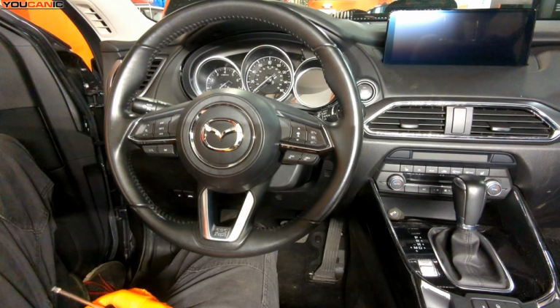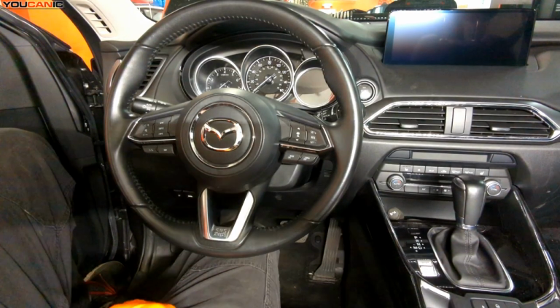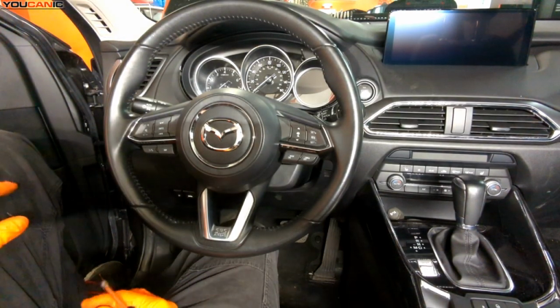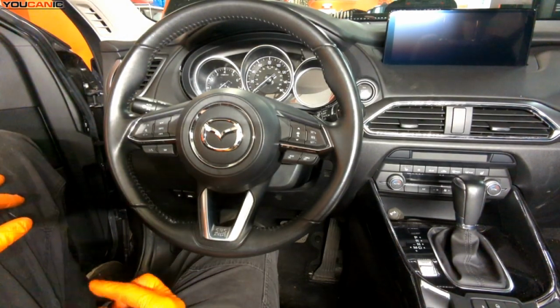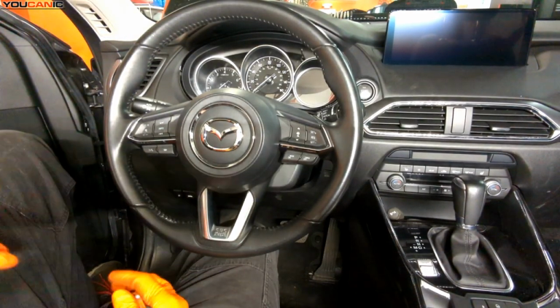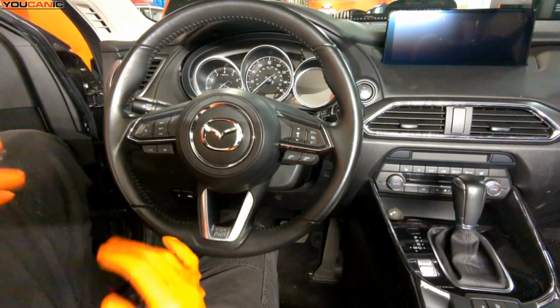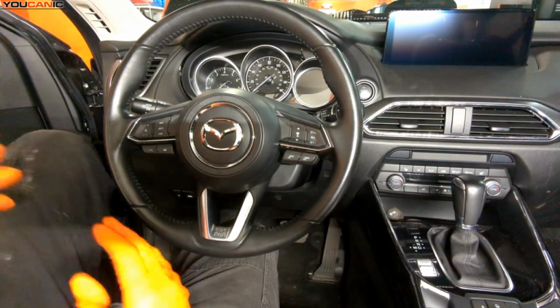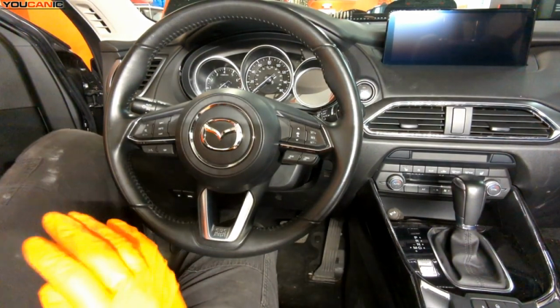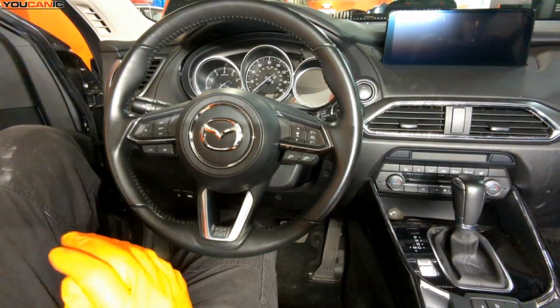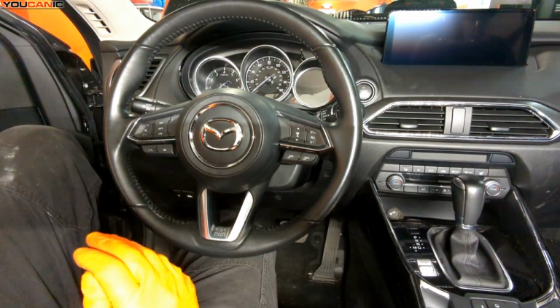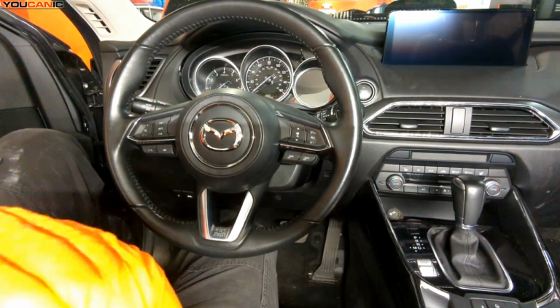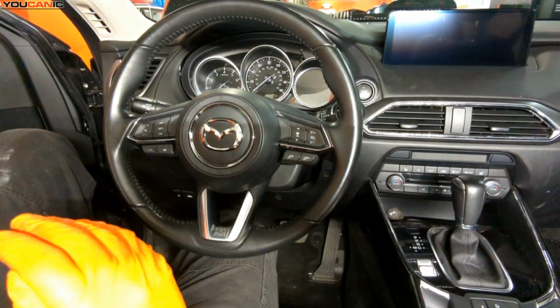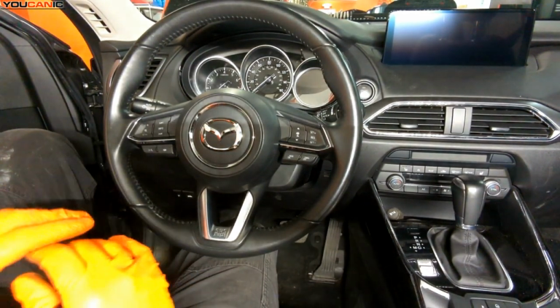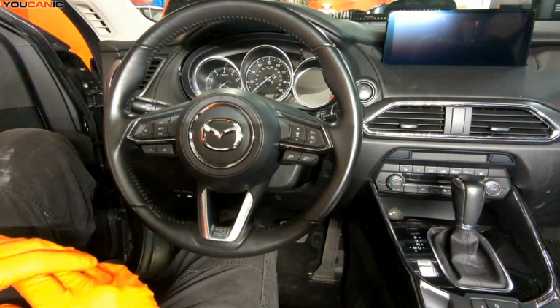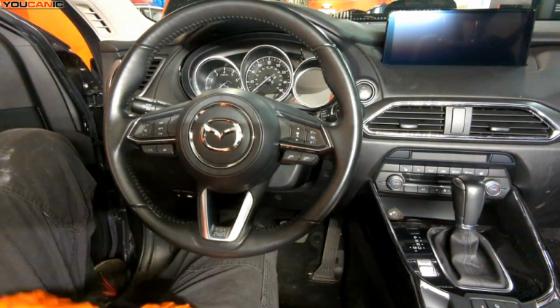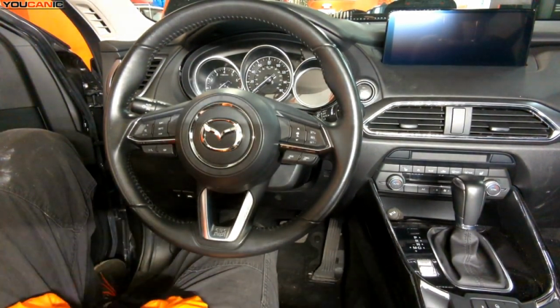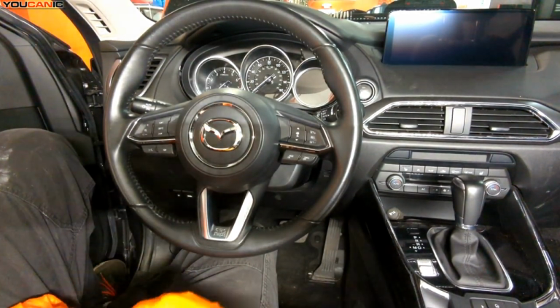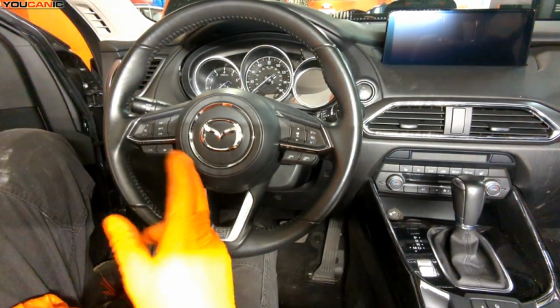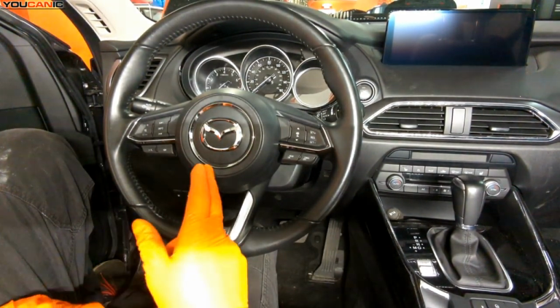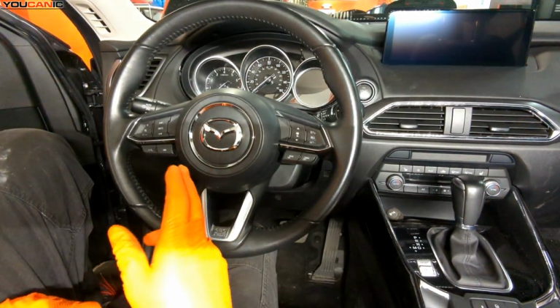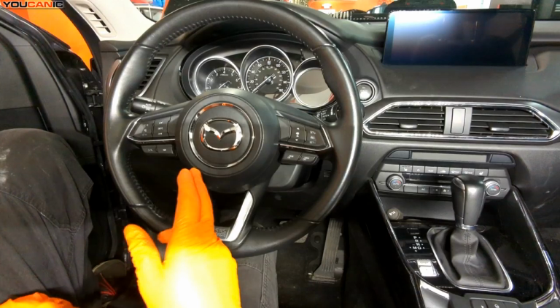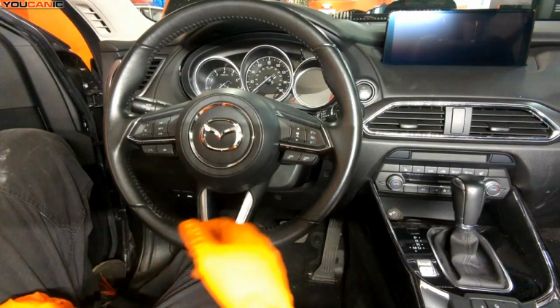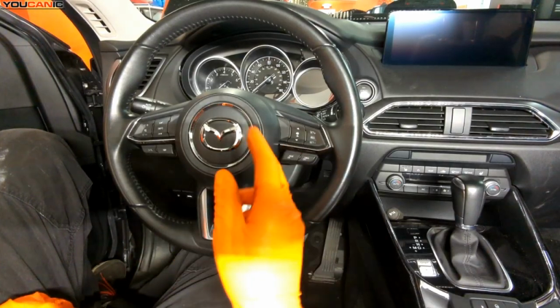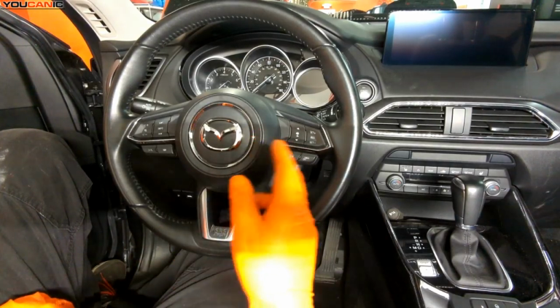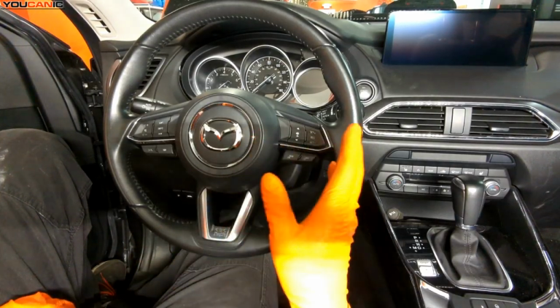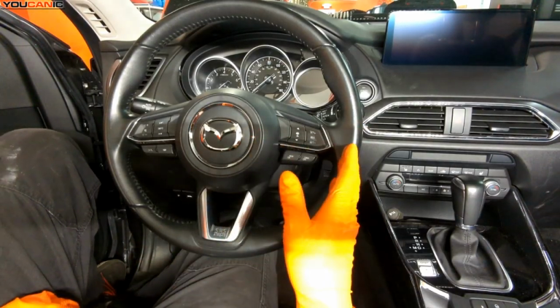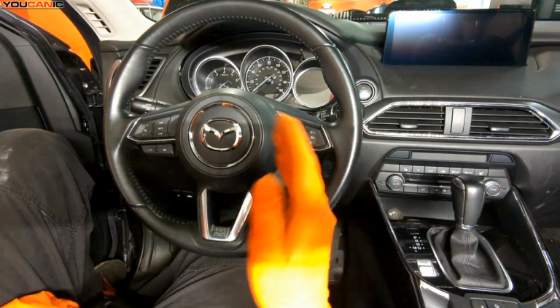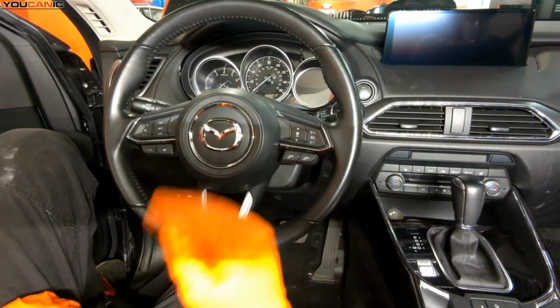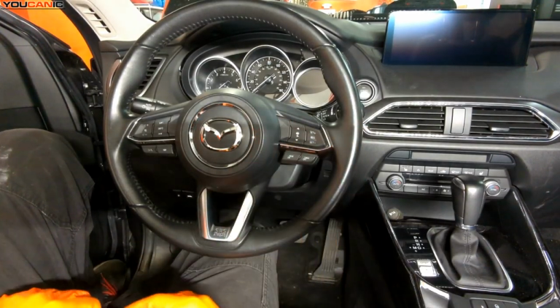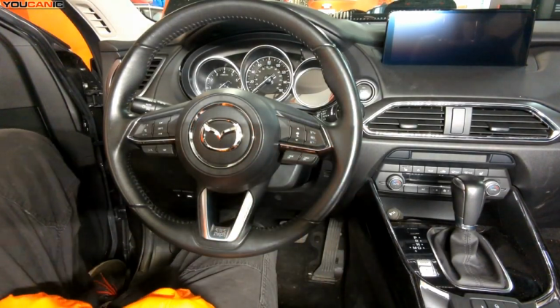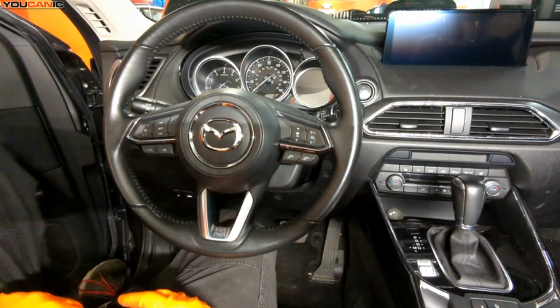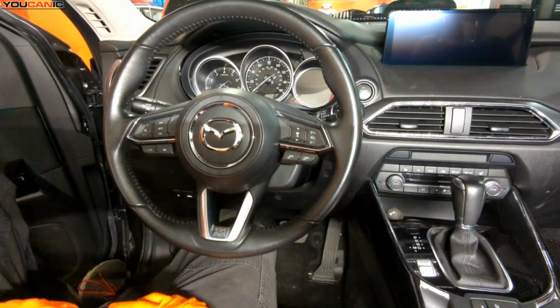Welcome to Youcanic. Today we have a 2021 Mazda CX-9 and I'm going to show you how to remove your central airbag so that you can replace your steering wheel and/or clock spring on this vehicle.